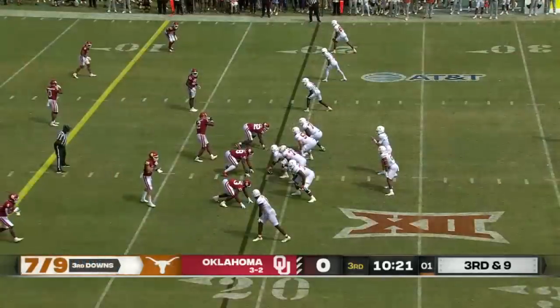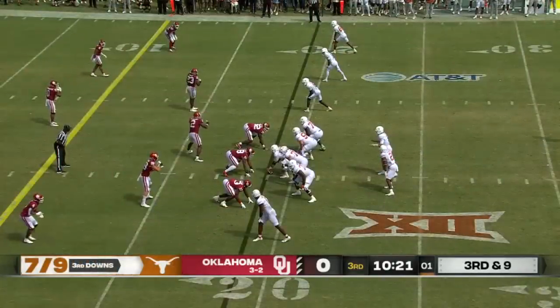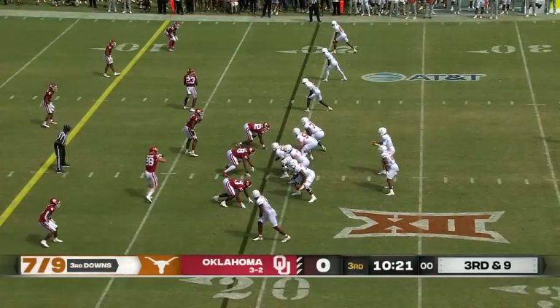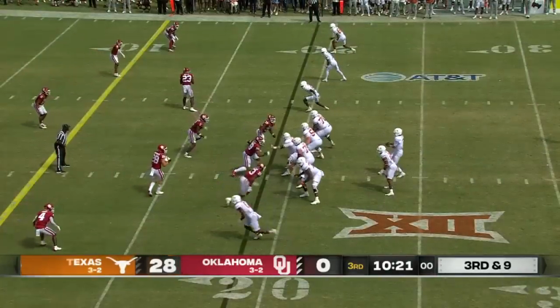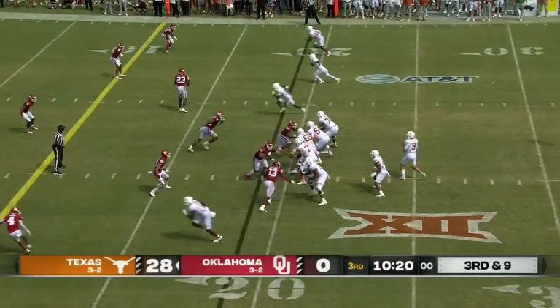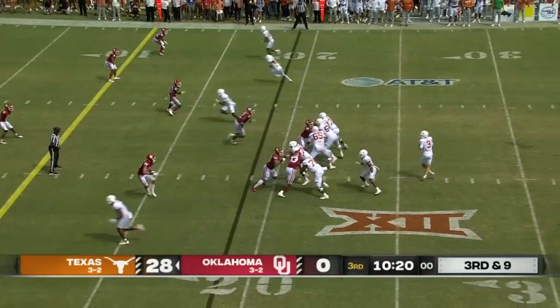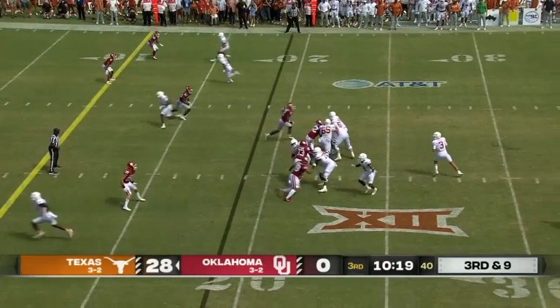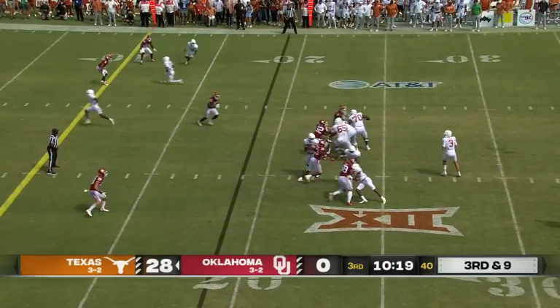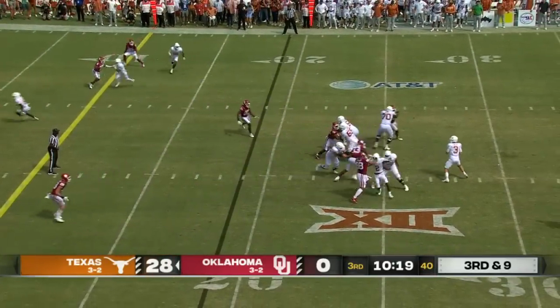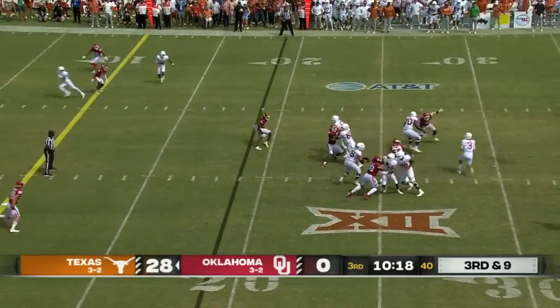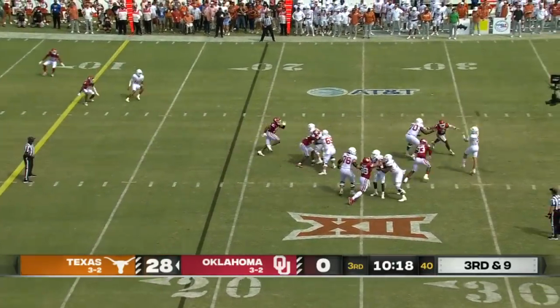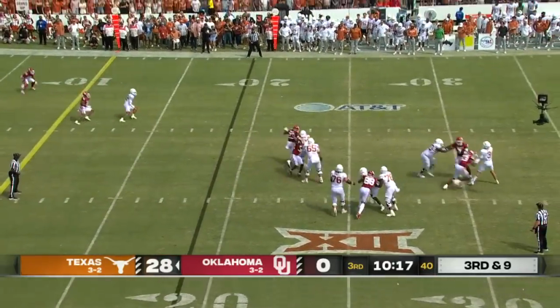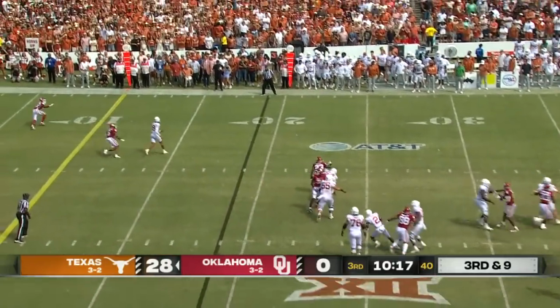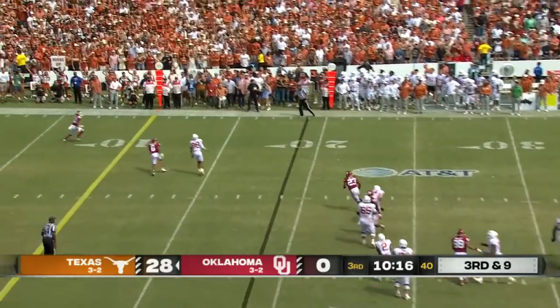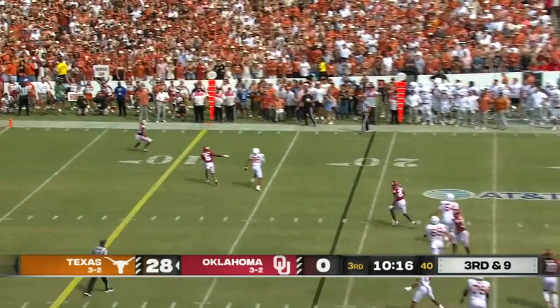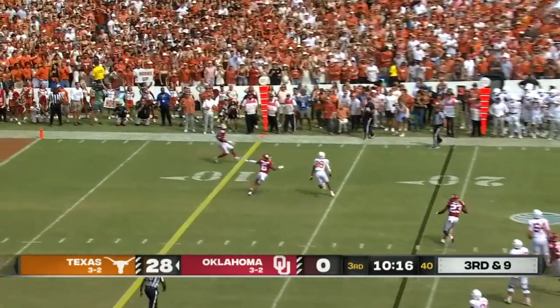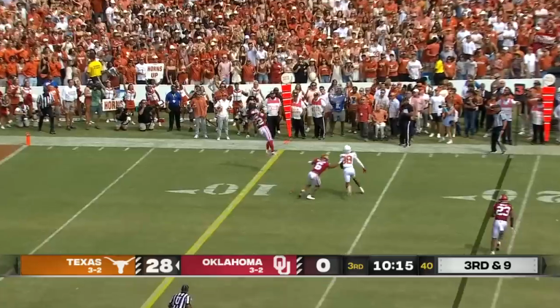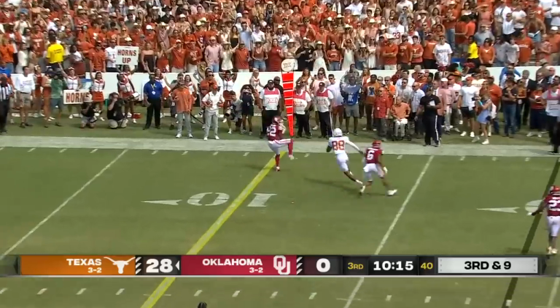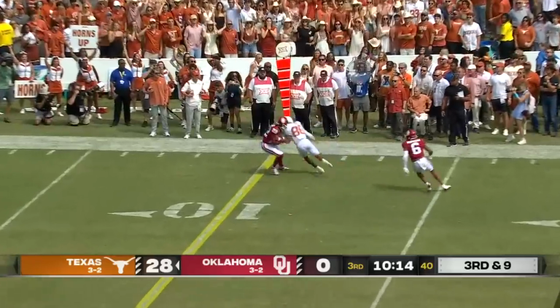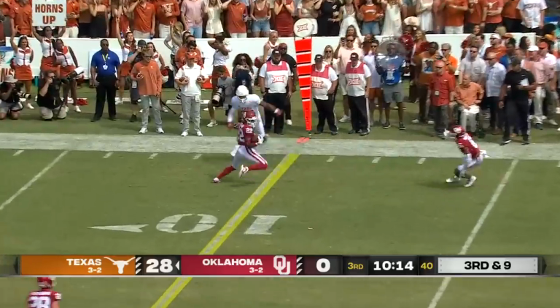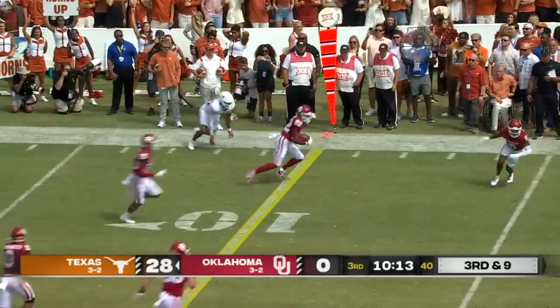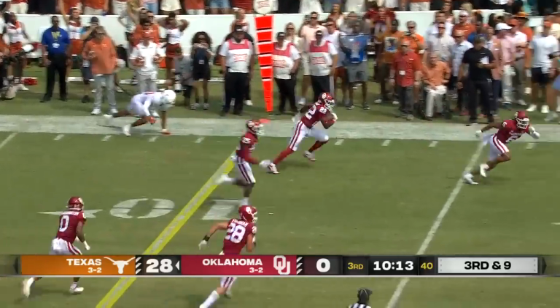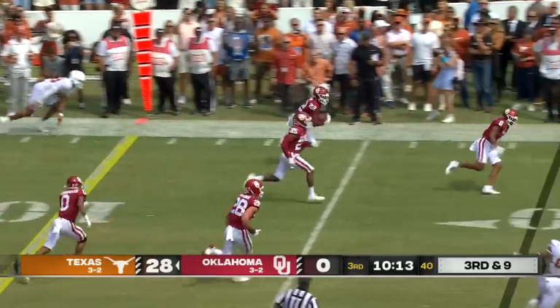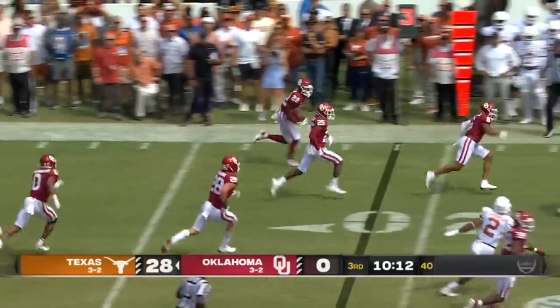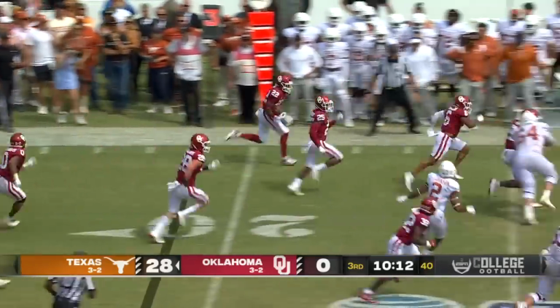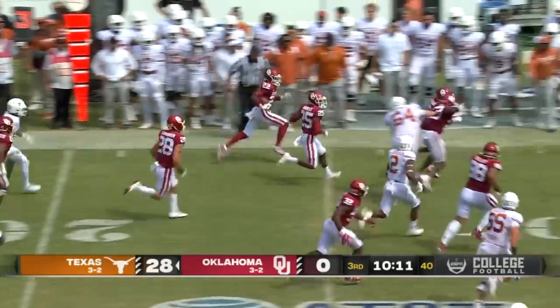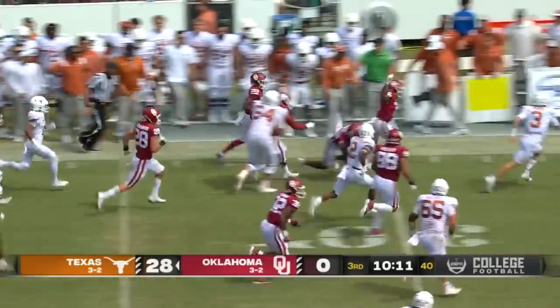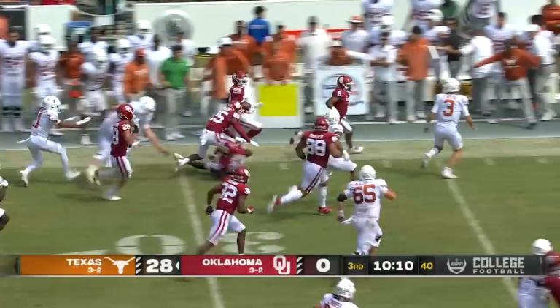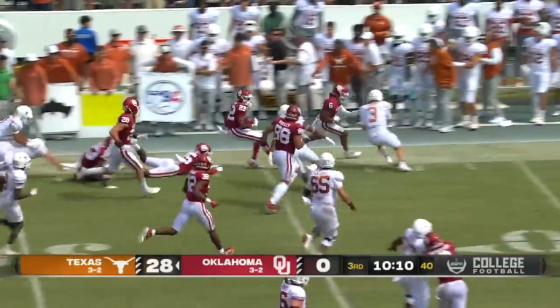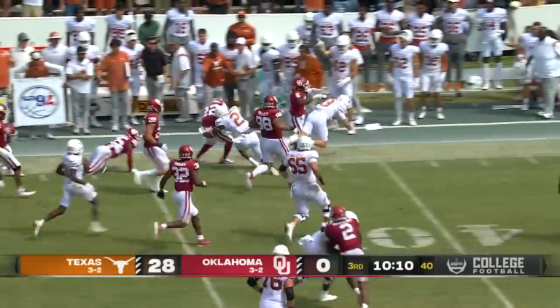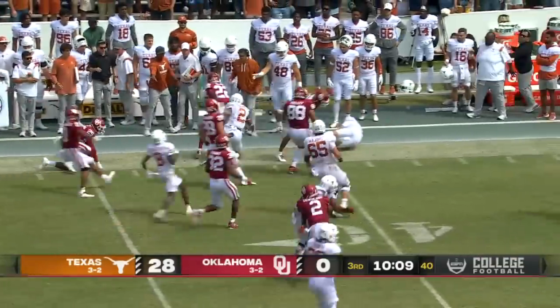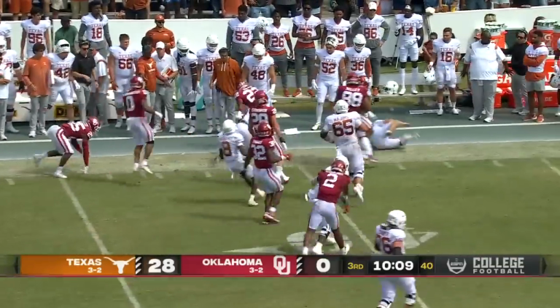They now drop back into coverage. Ewers on third and nine was forced back, and this ball is intercepted. He tried to float it out, but C.J. Calden with the interception.